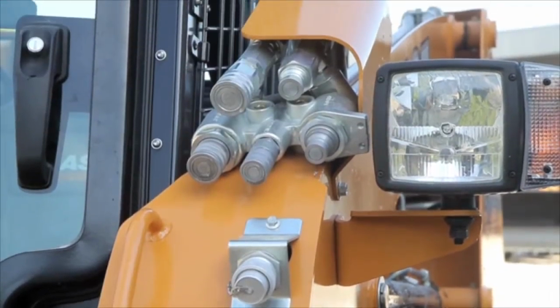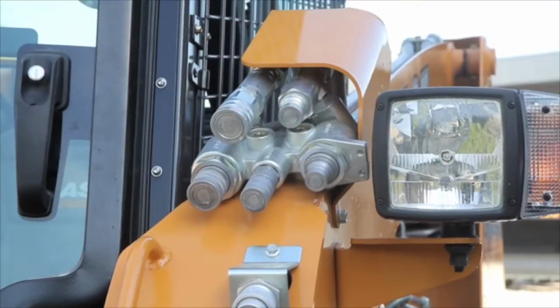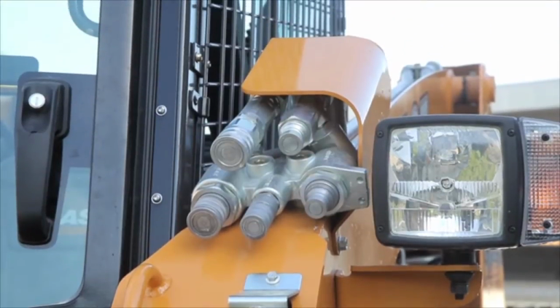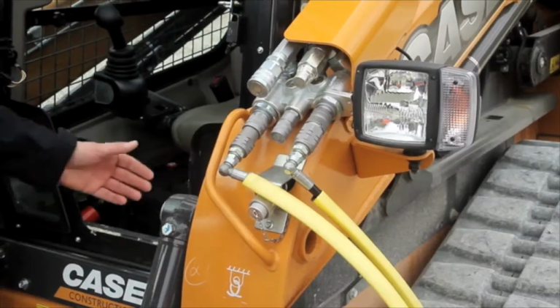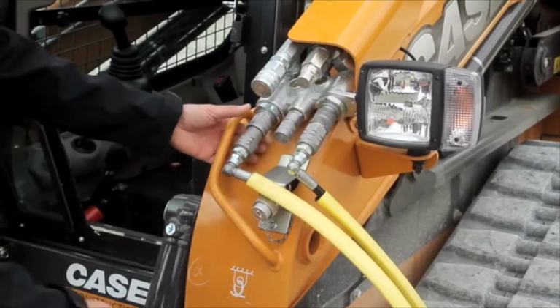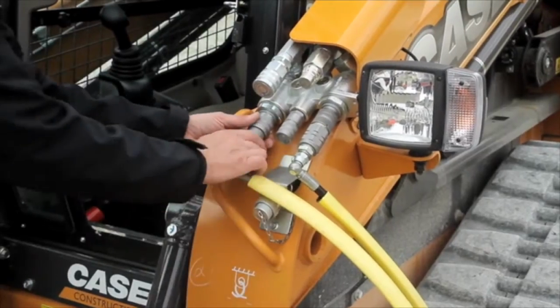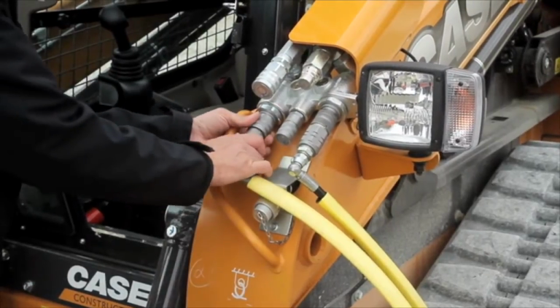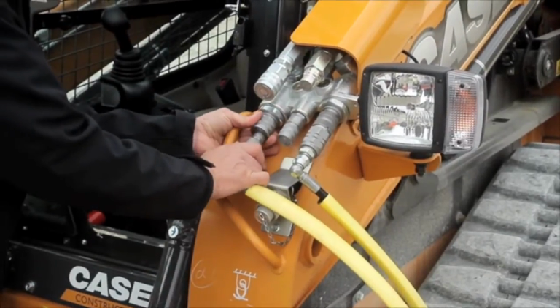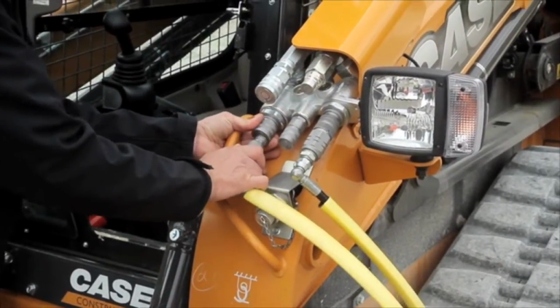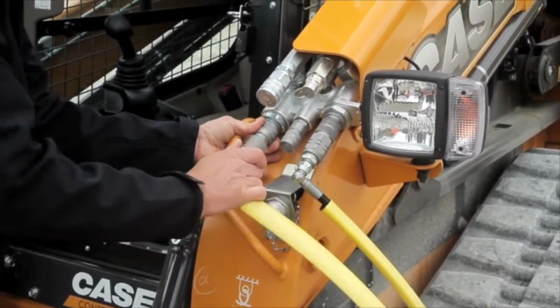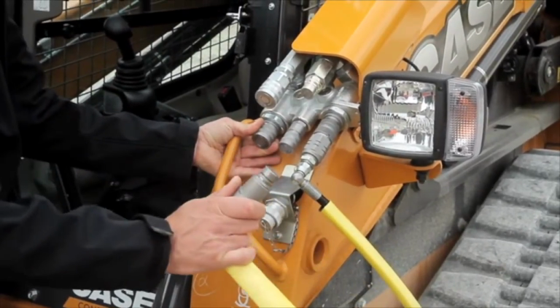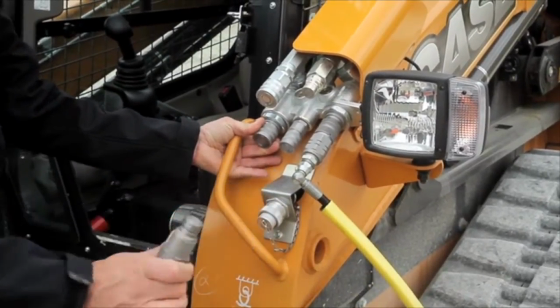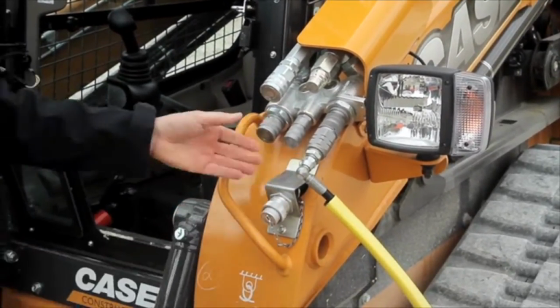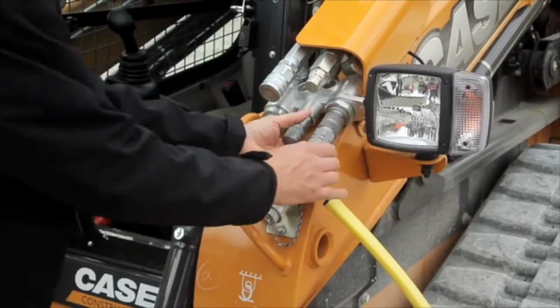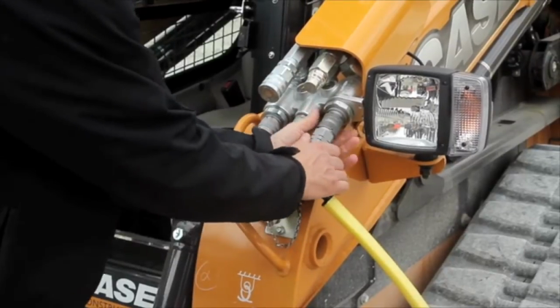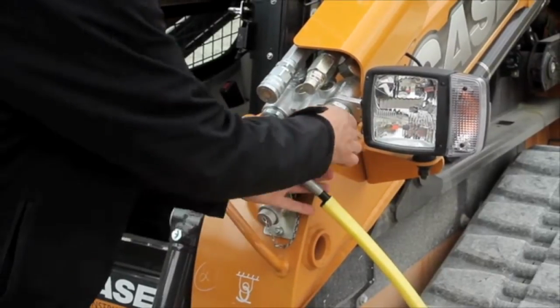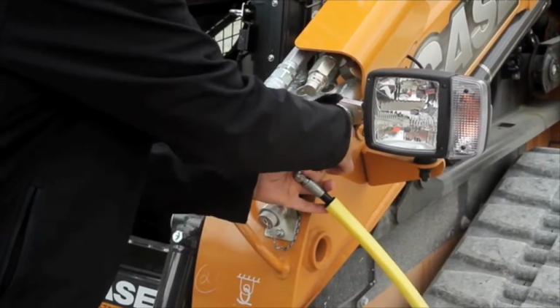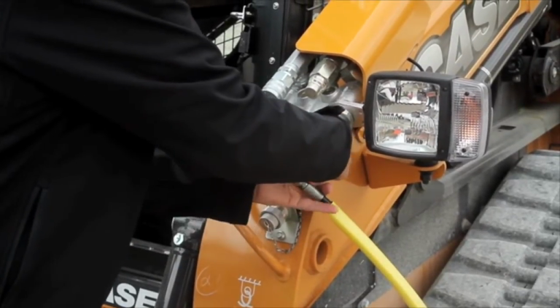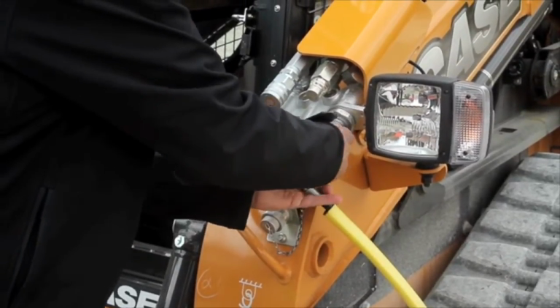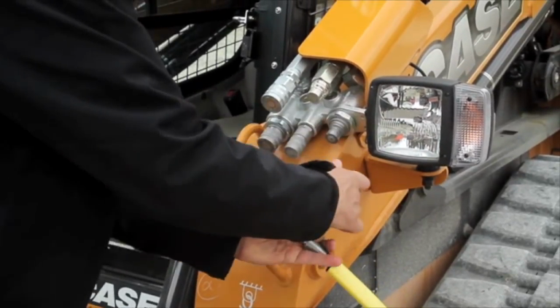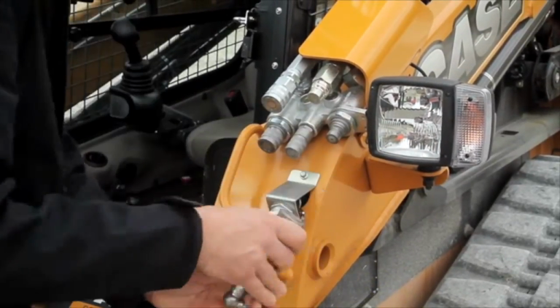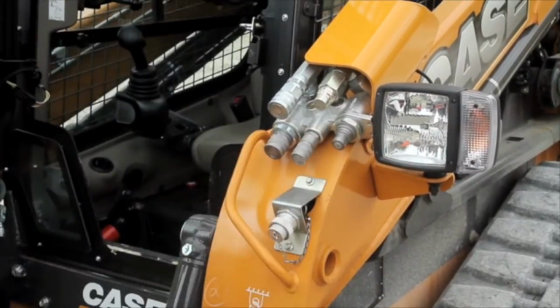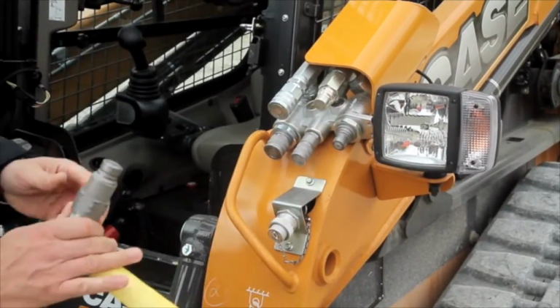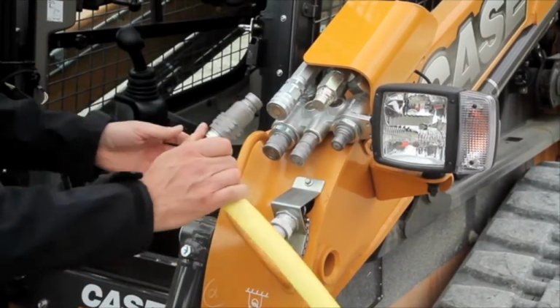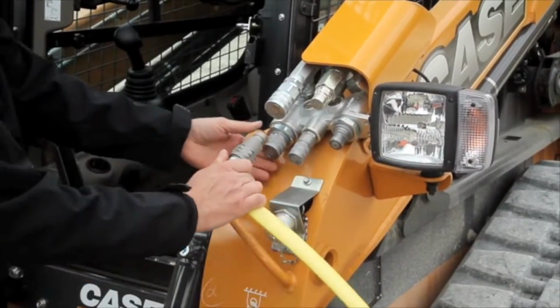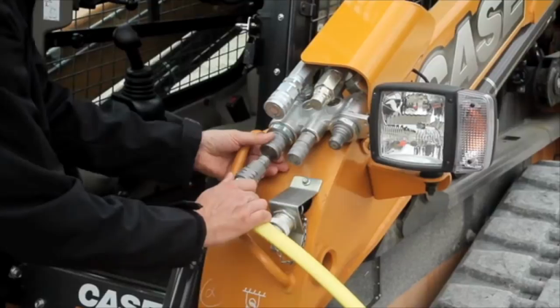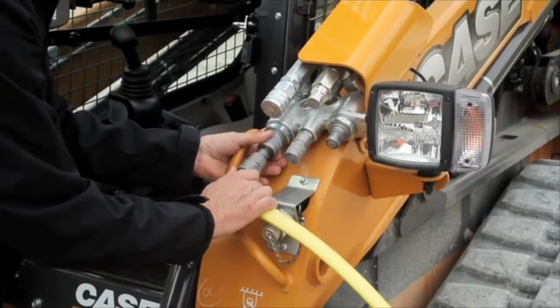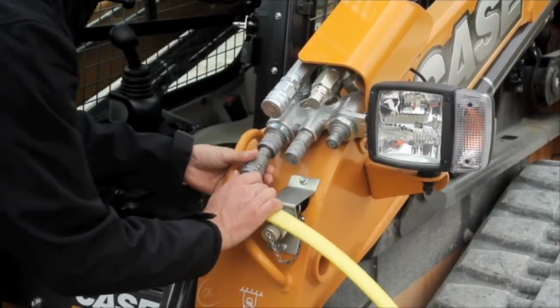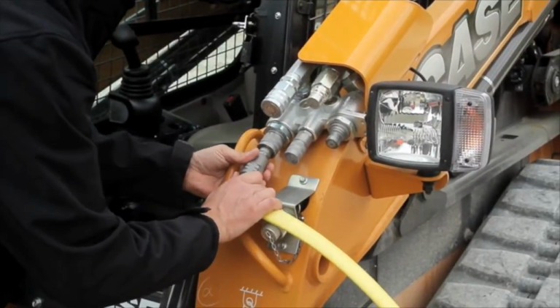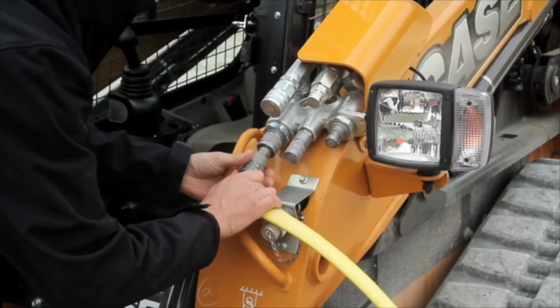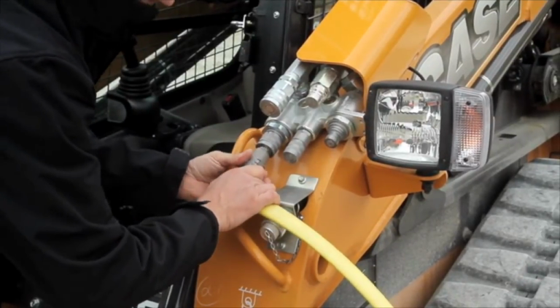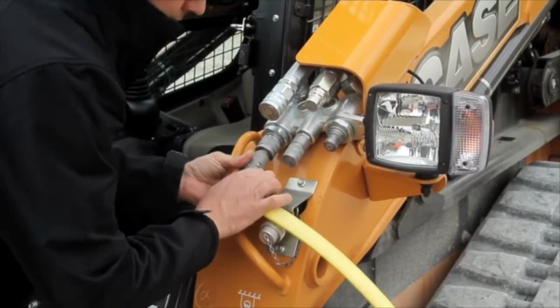The standard proportional auxiliary system includes connect-under-pressure quick couplers. This allows easy and safe connection and disconnection of the attachment hydraulic lines, even if there is residual pressure in the auxiliary system — there is no need for additional tools.